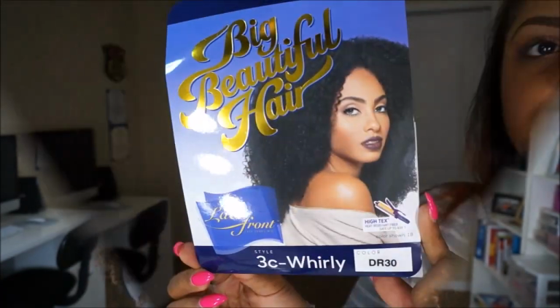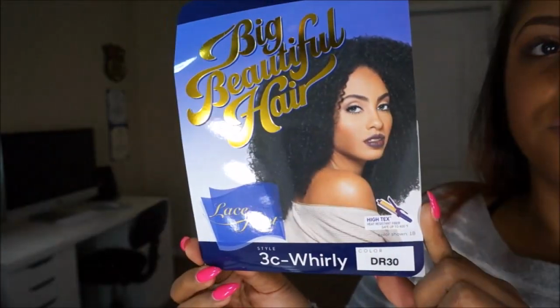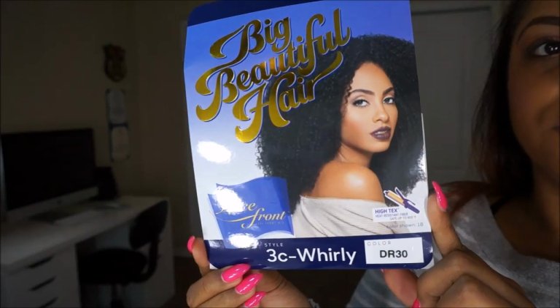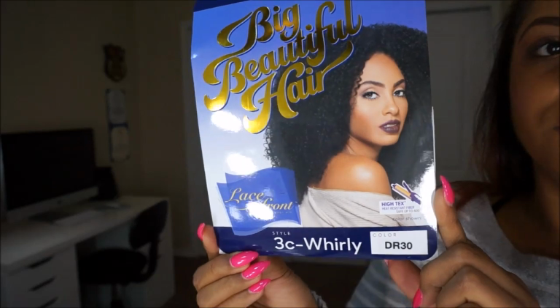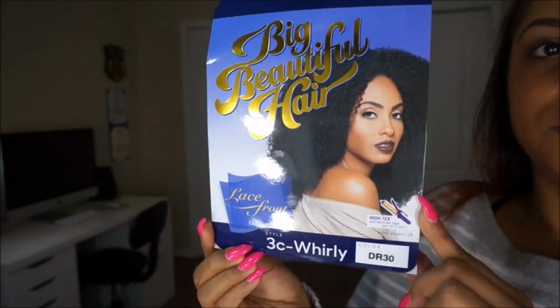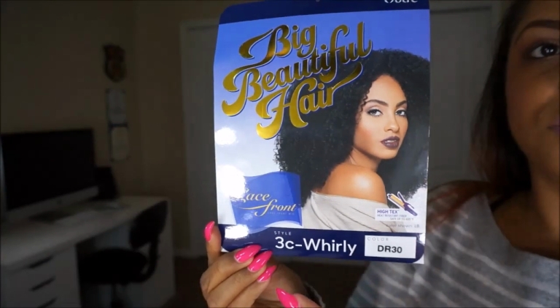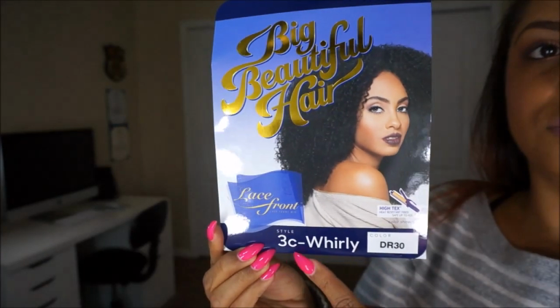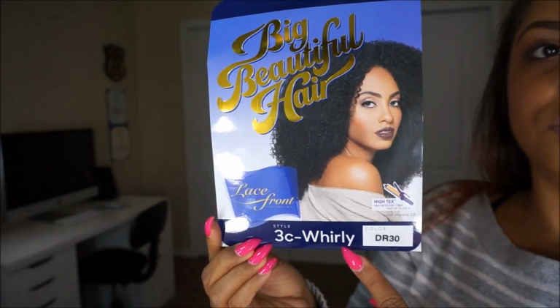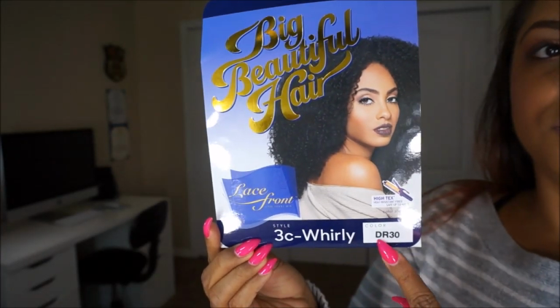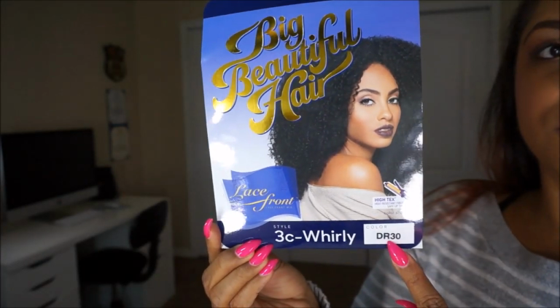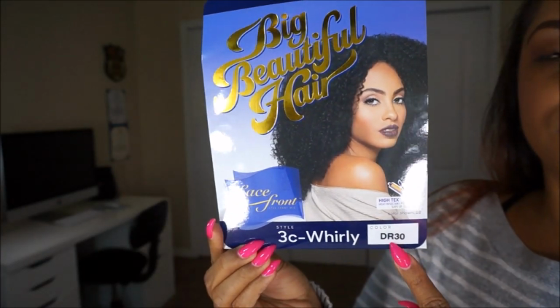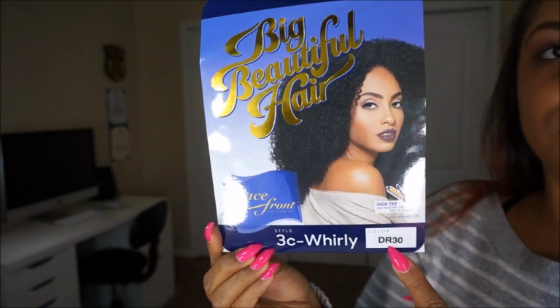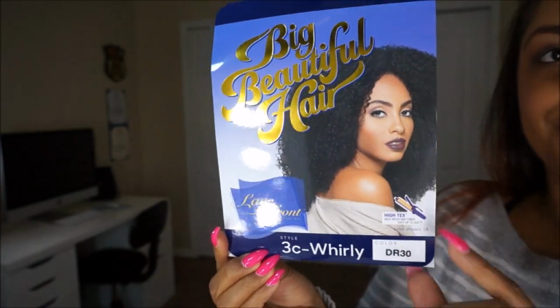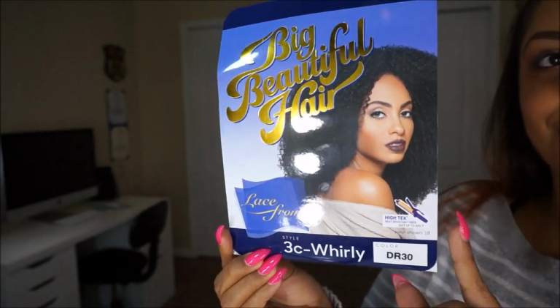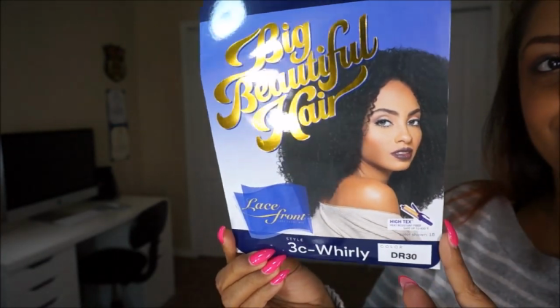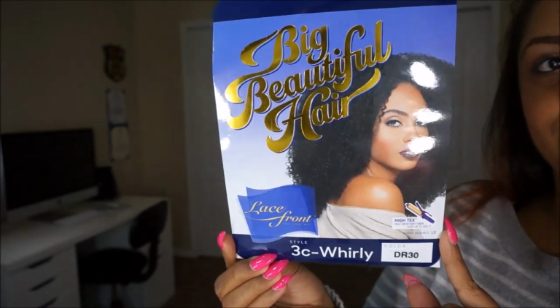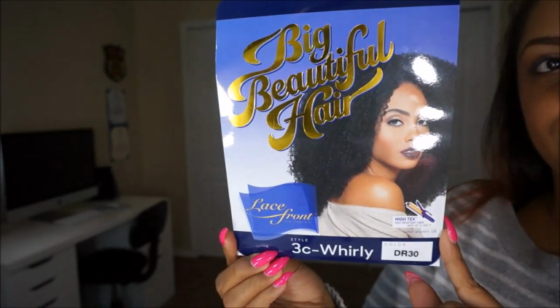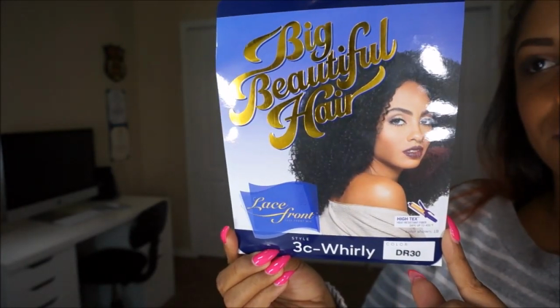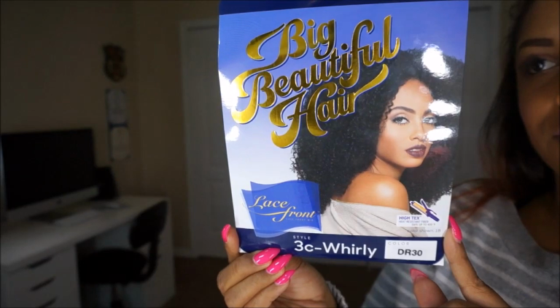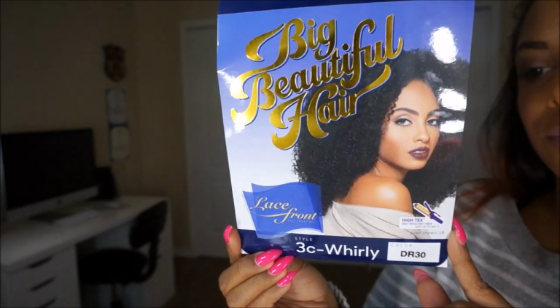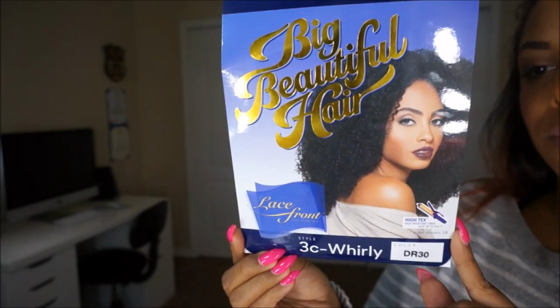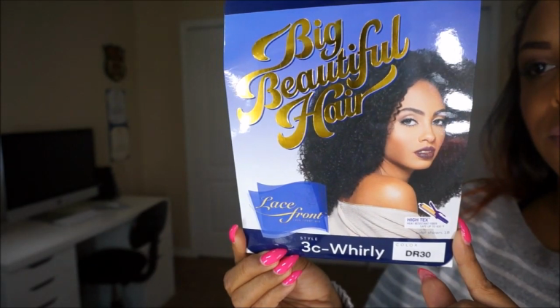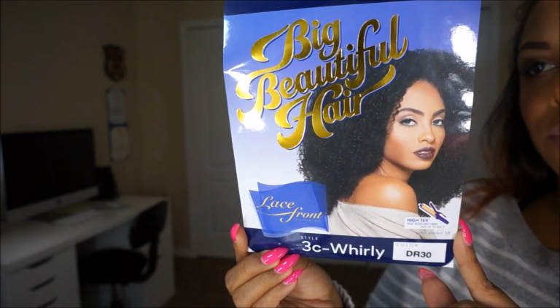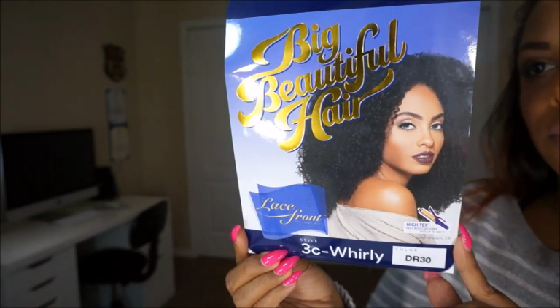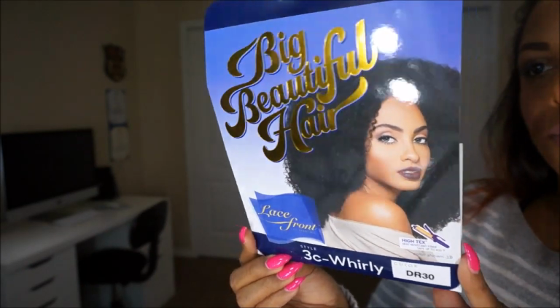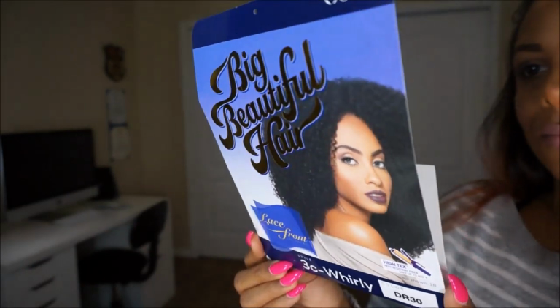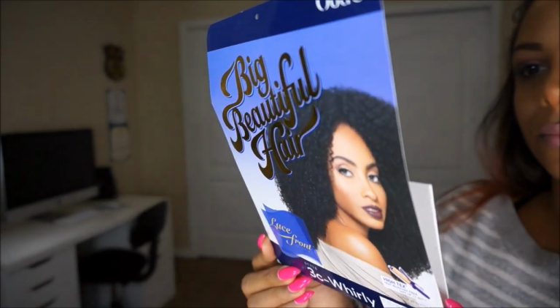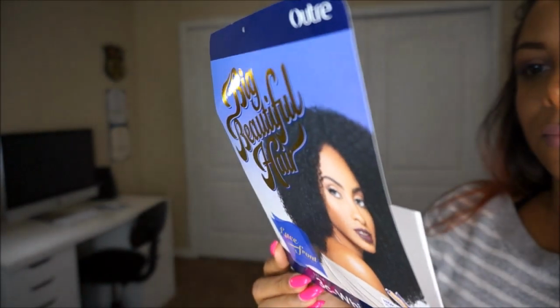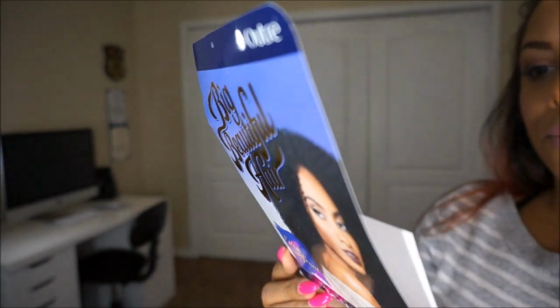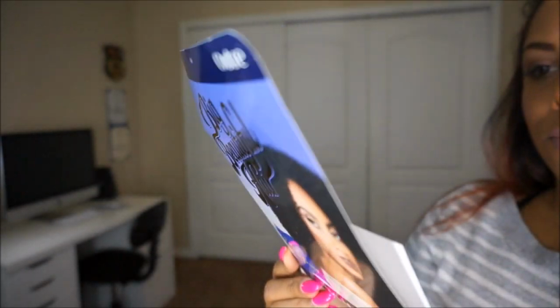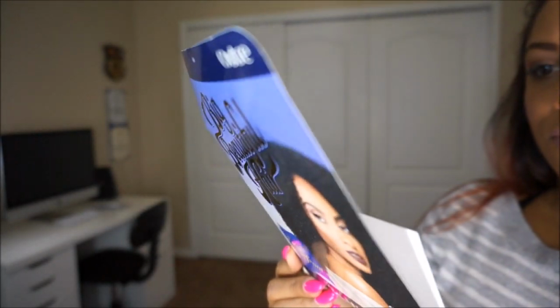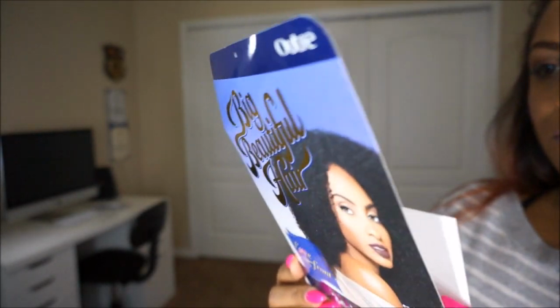Outre has done it again. This unit is from their new collection, the Big Beautiful Hair Collection, and I received the unit 3C Whirly in the color DR30.